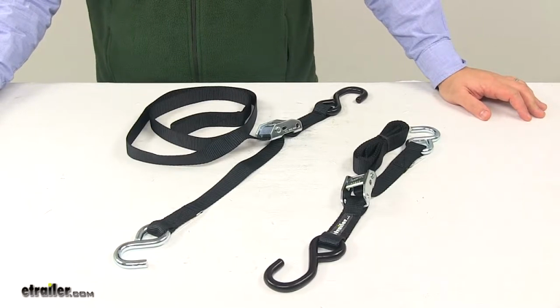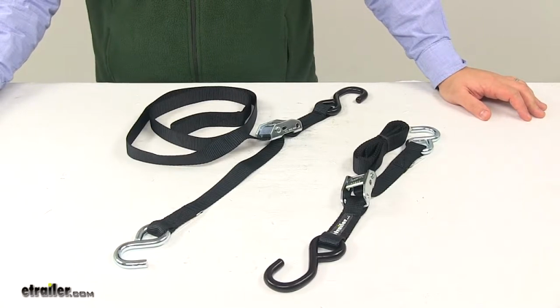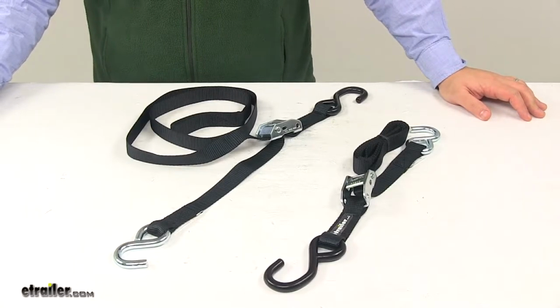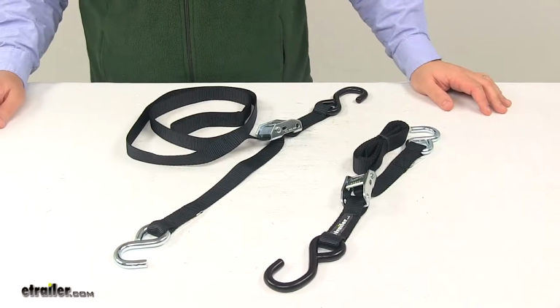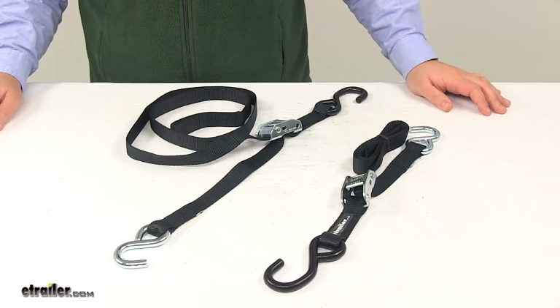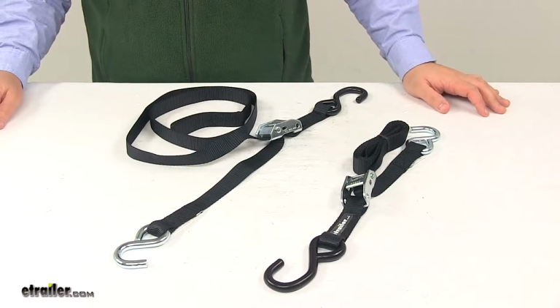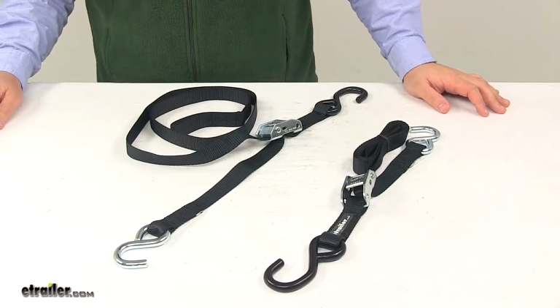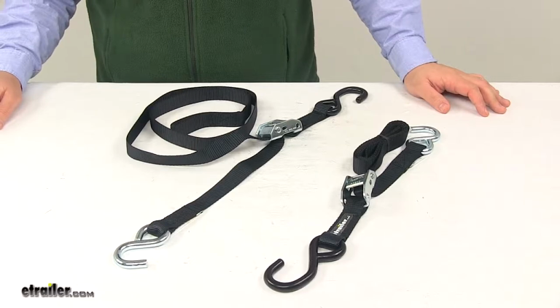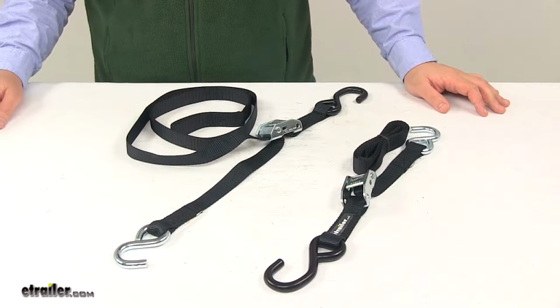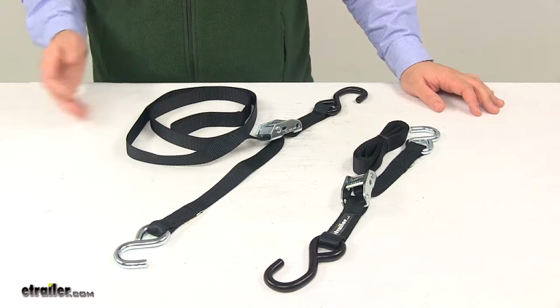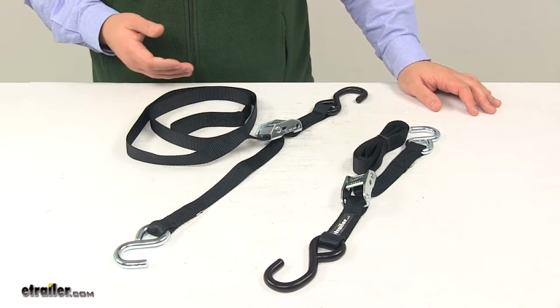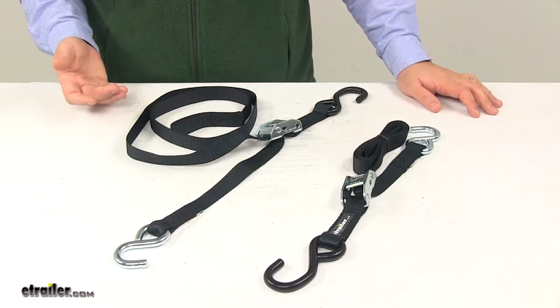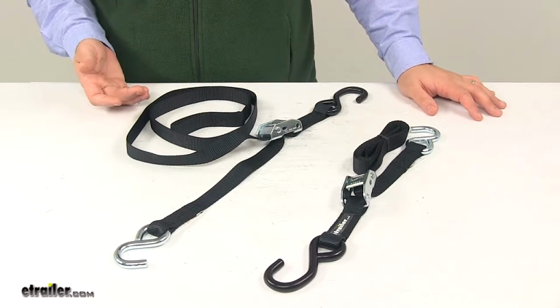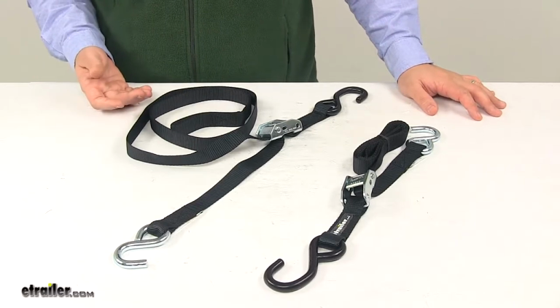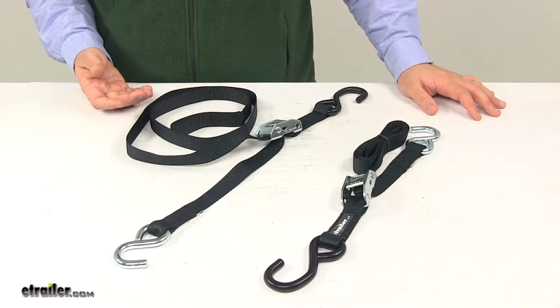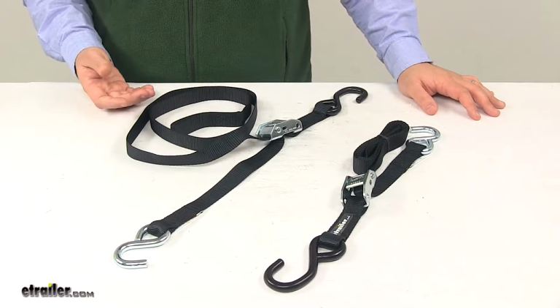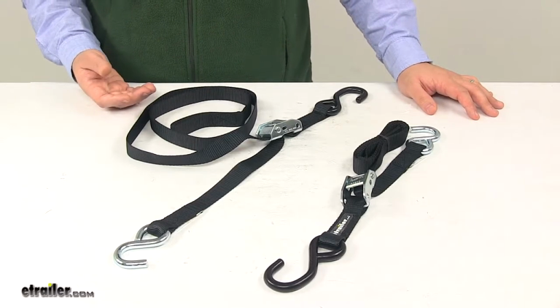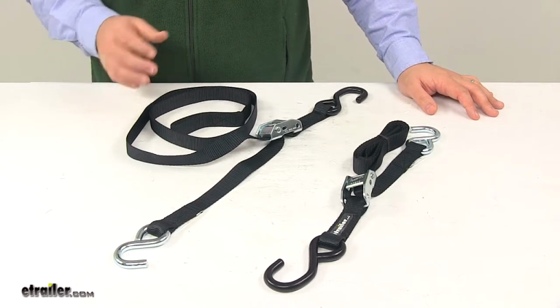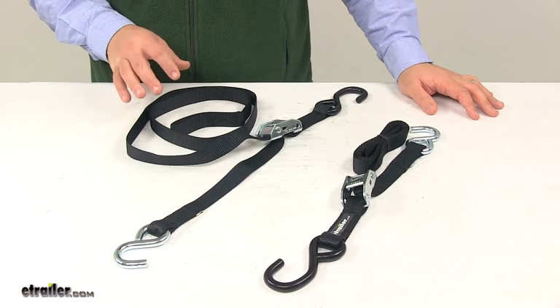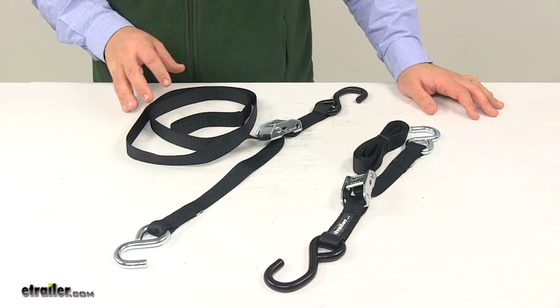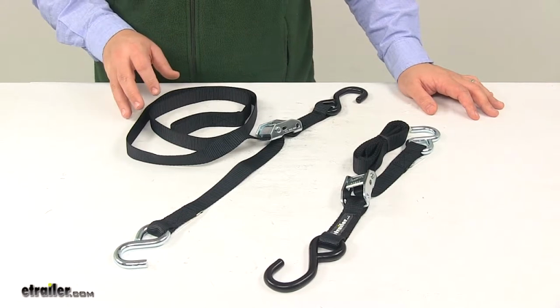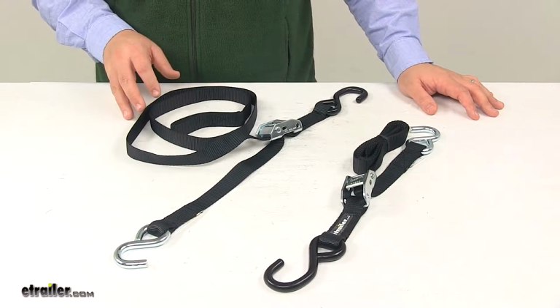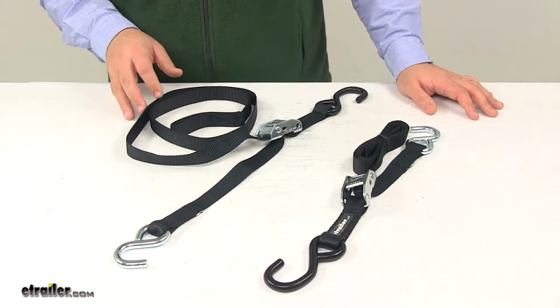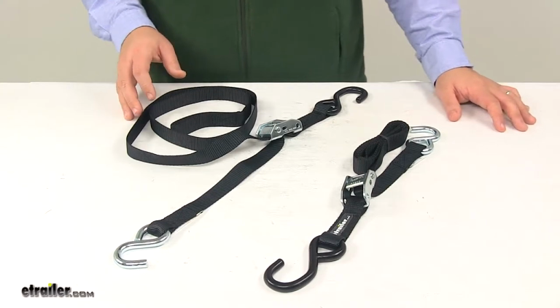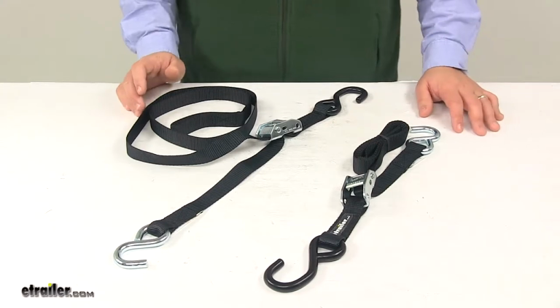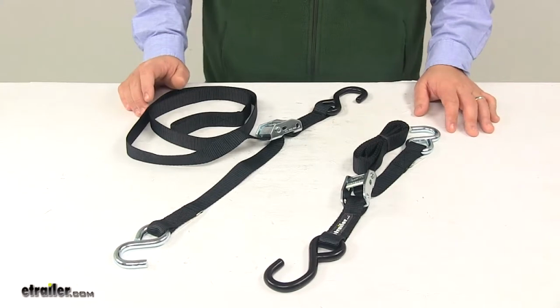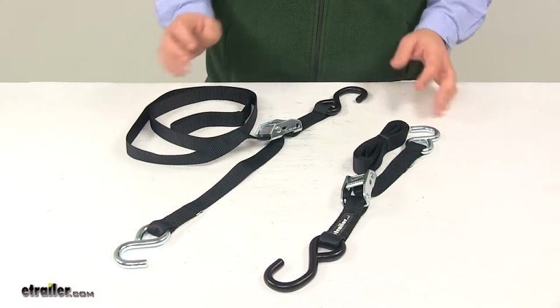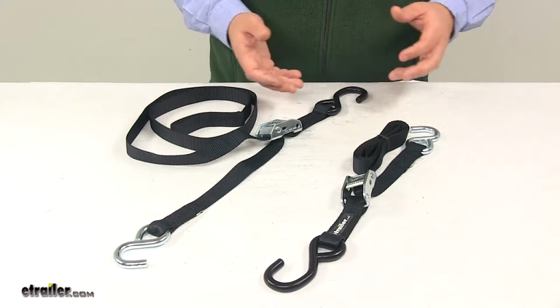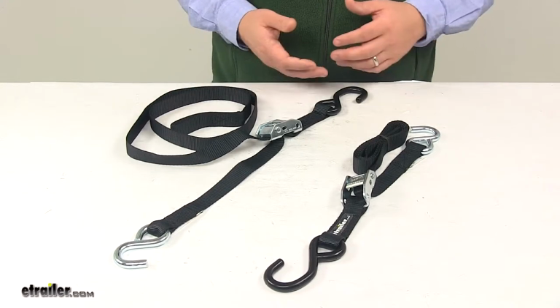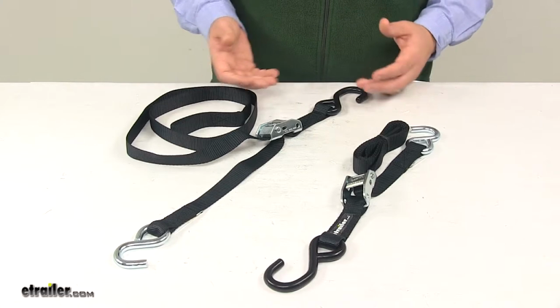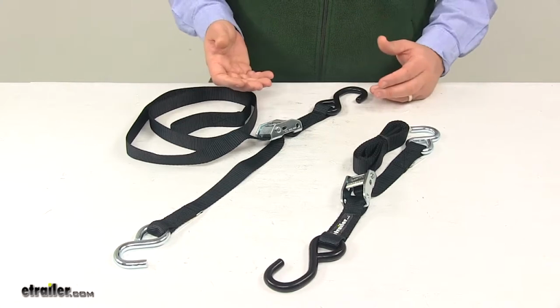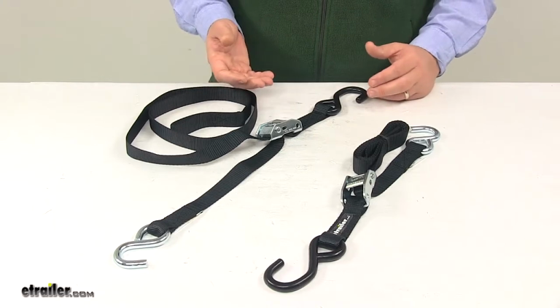Today we're taking a look at the Boat Buckle Cam Buckle Transom Utility Tie-Down Straps. These straps are great for securing the transom of your boat to your boat trailer, and that really helps reduce vertical and horizontal movement of your boat during transport. But these can be used for other purposes as well.